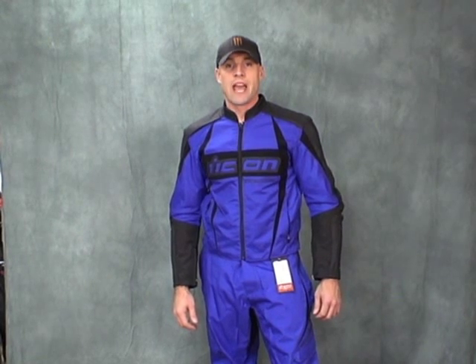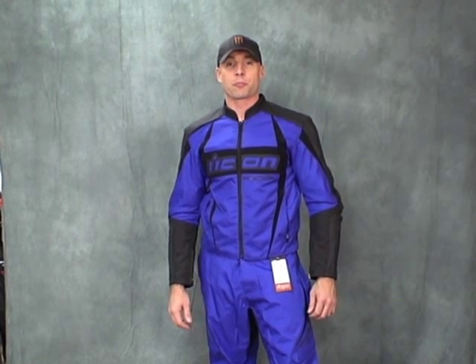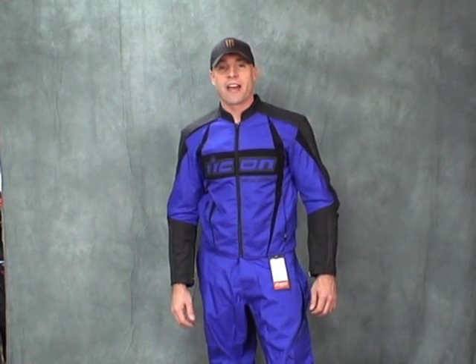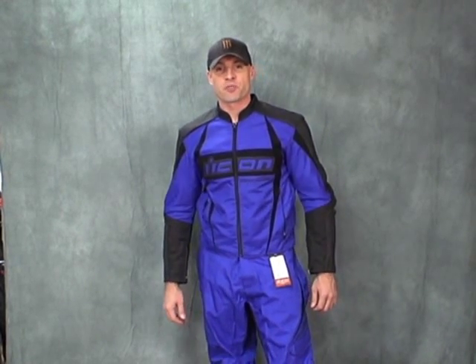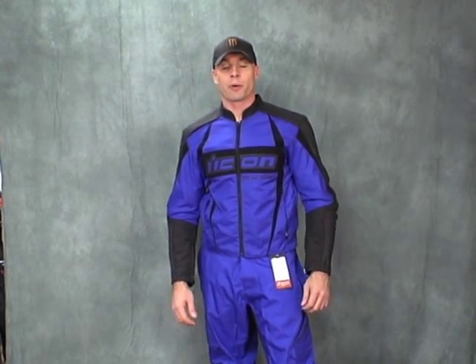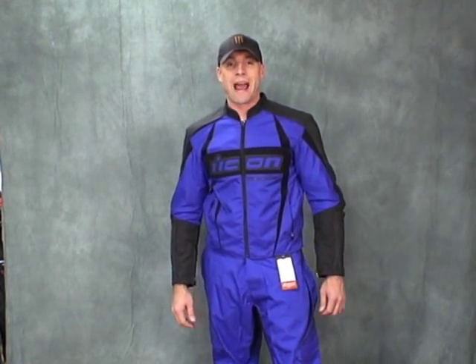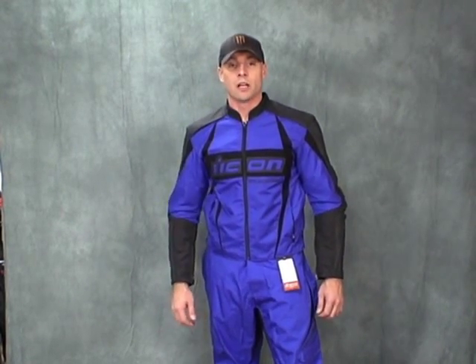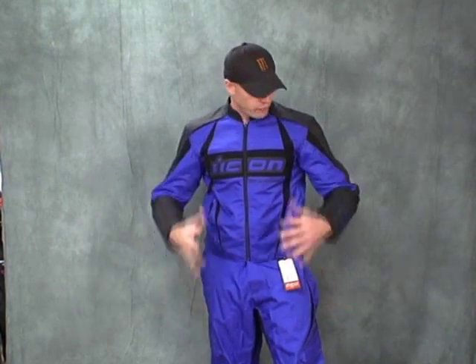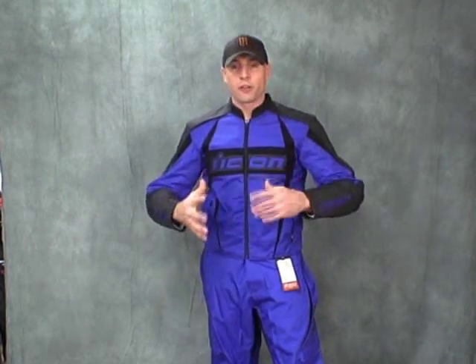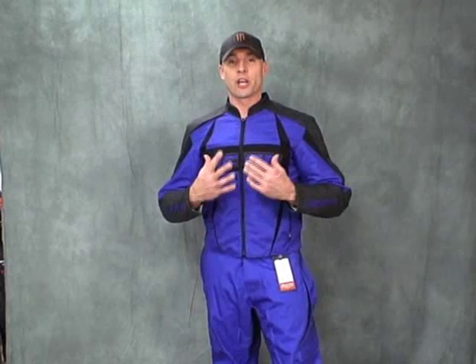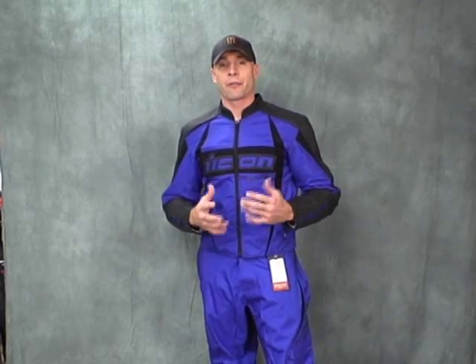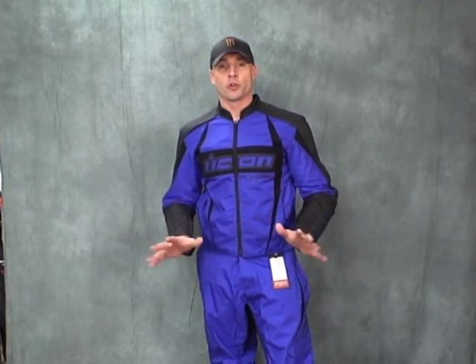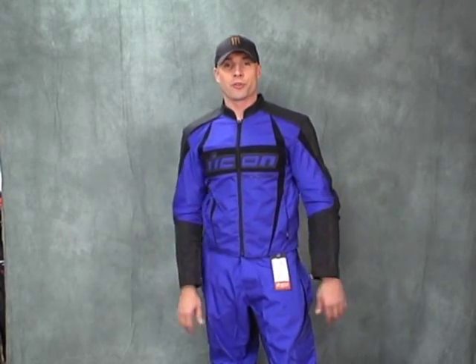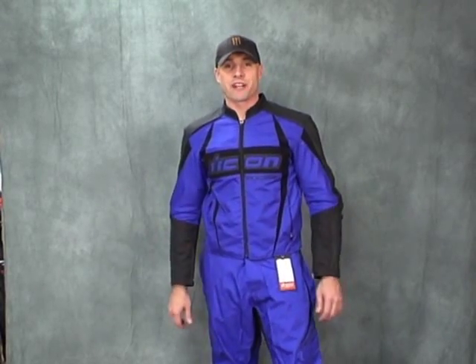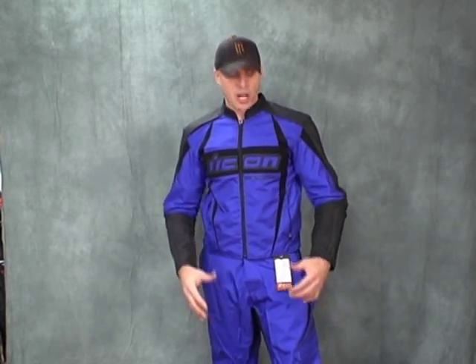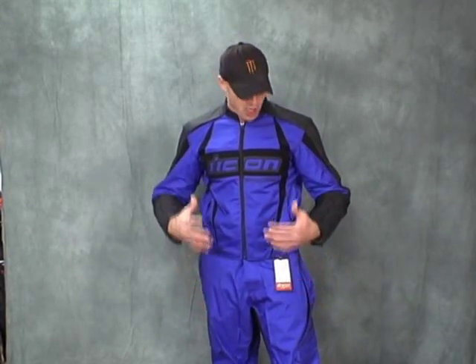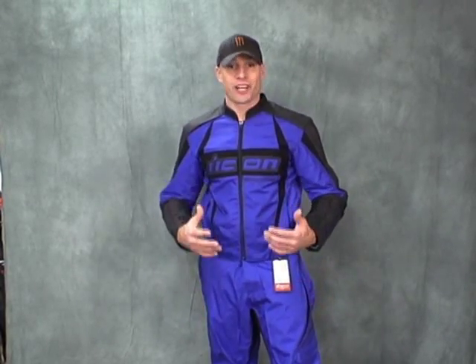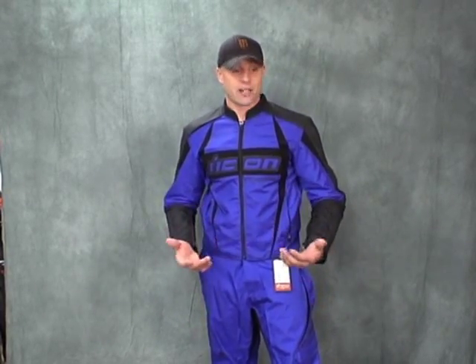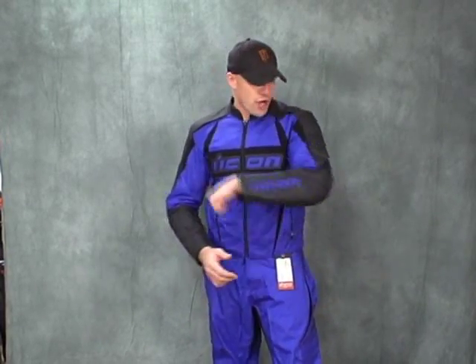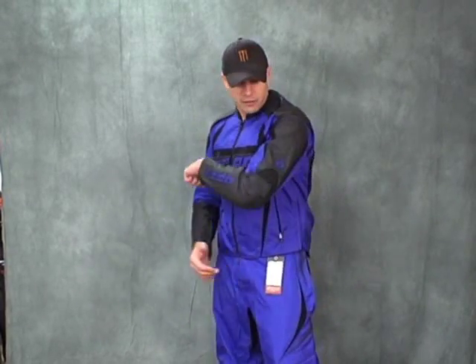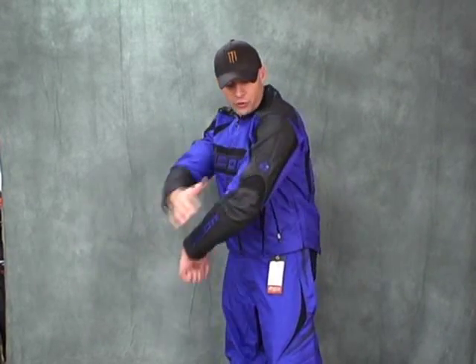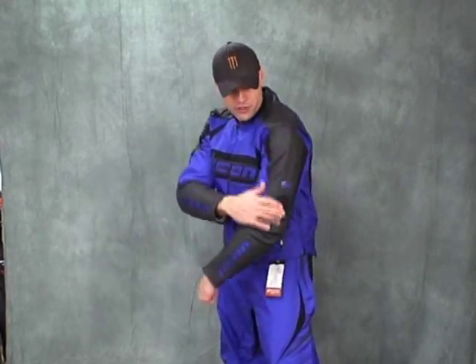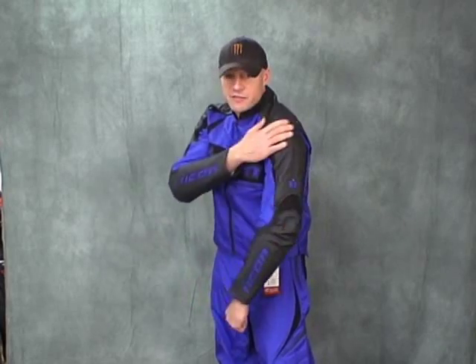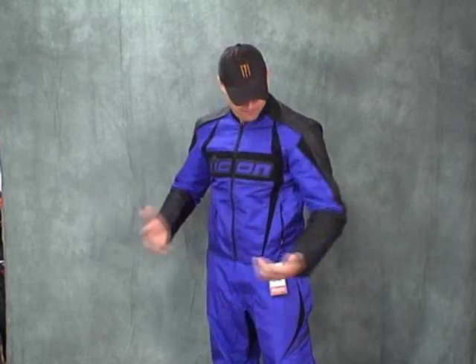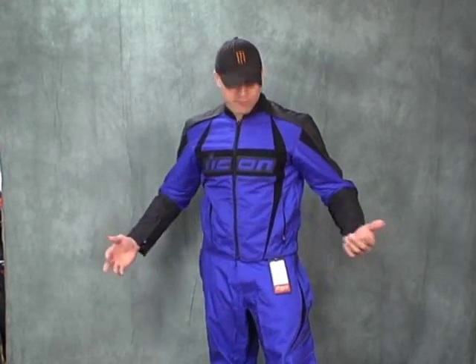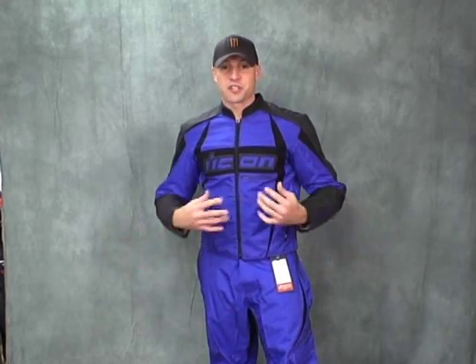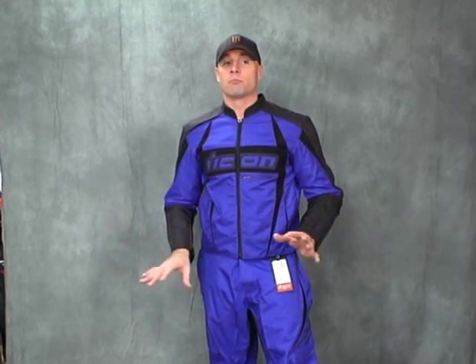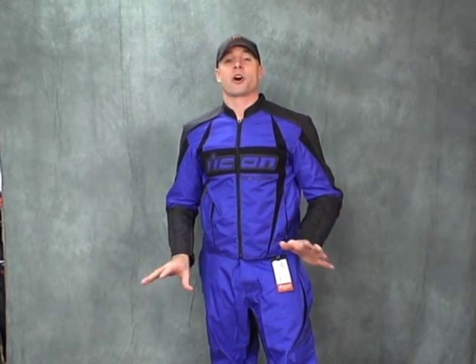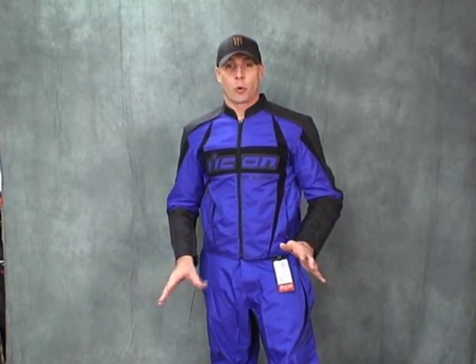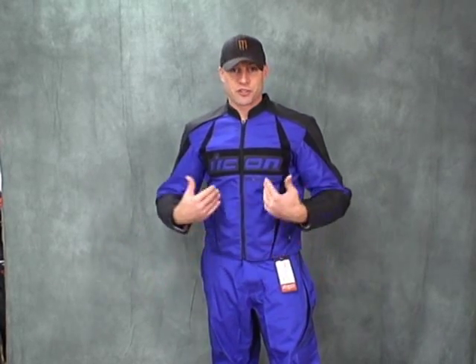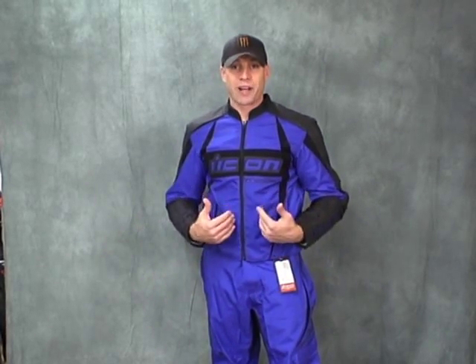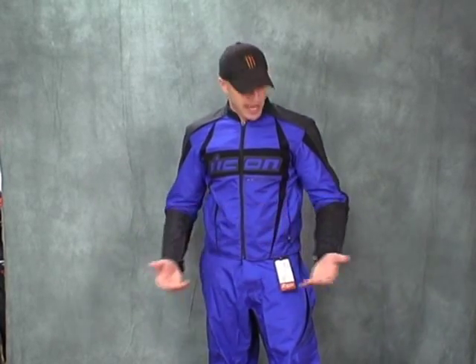Hey, this is Brian Vannegan from Sport Bike Track Gear. We've already done the video on the all-new 2008 Icon Arc Textile Jacket with the leather sleeves. This thing's selling like crazy. This is a great jacket.